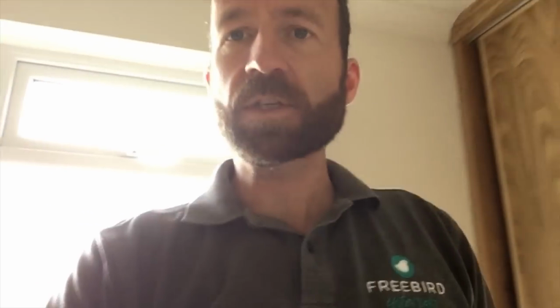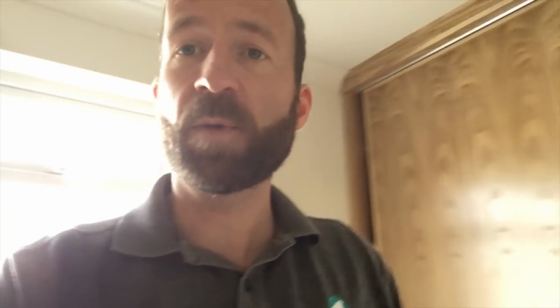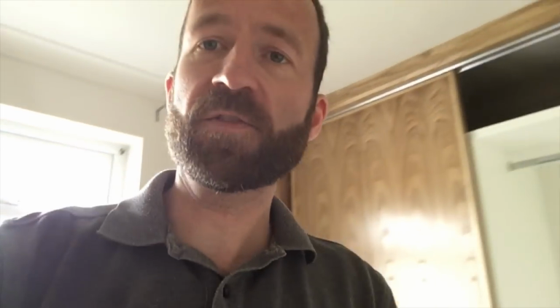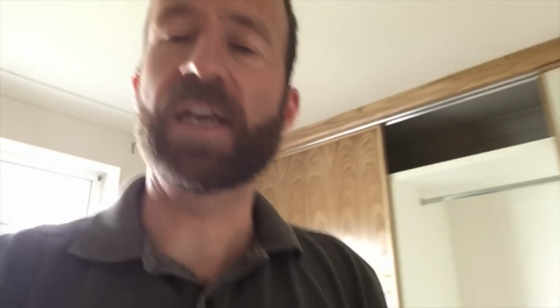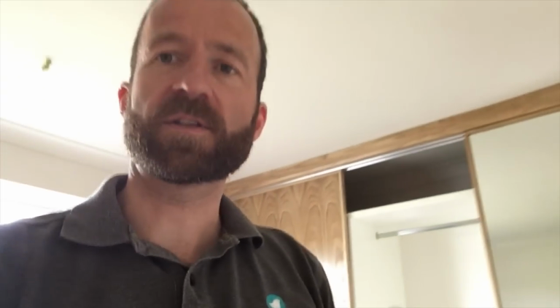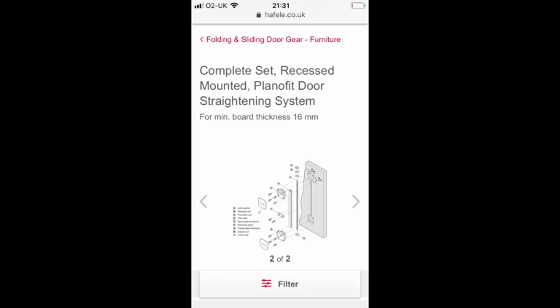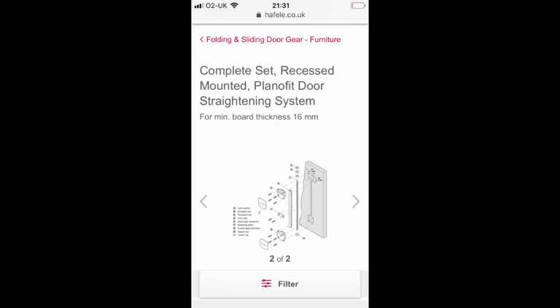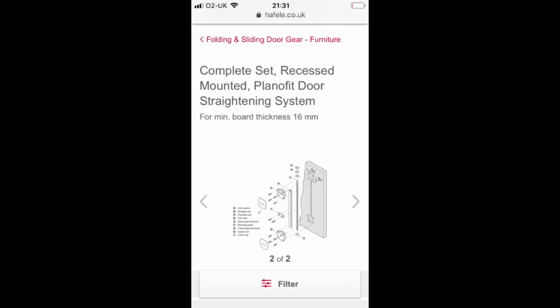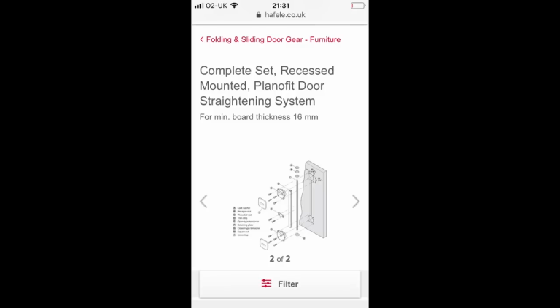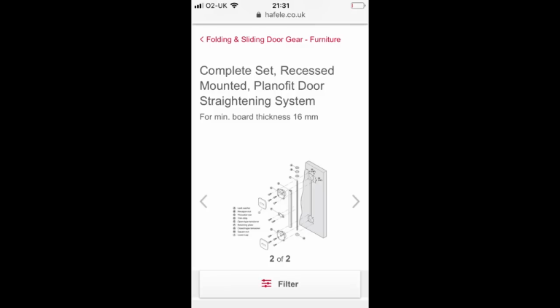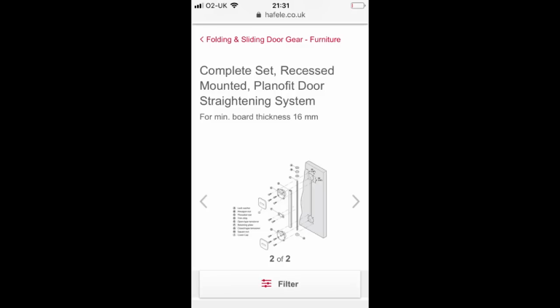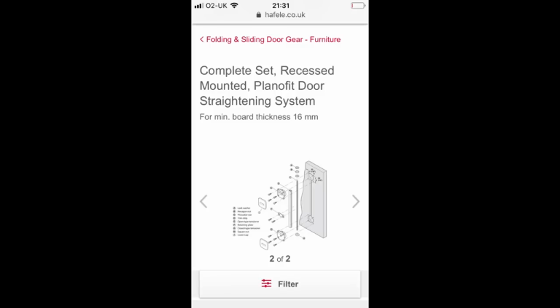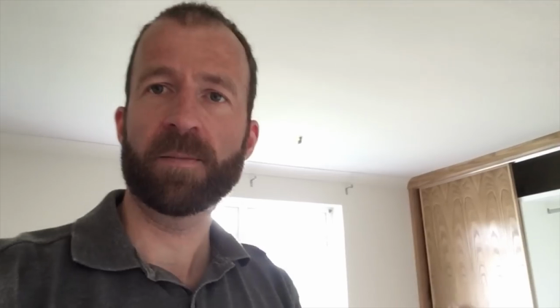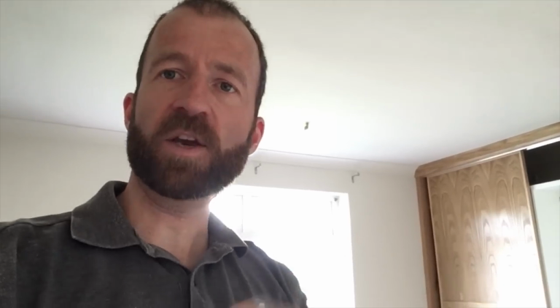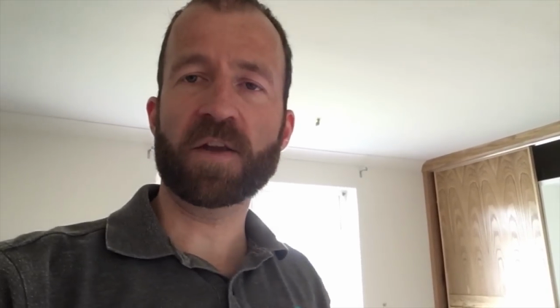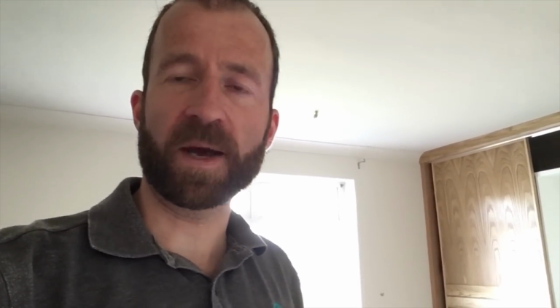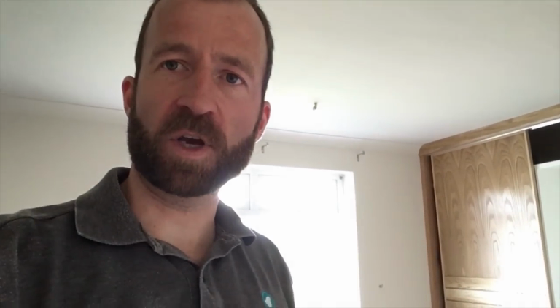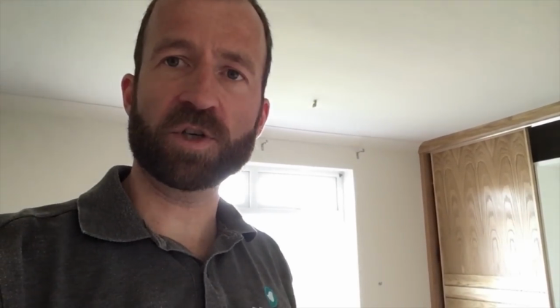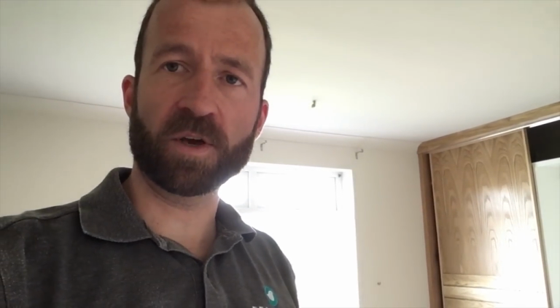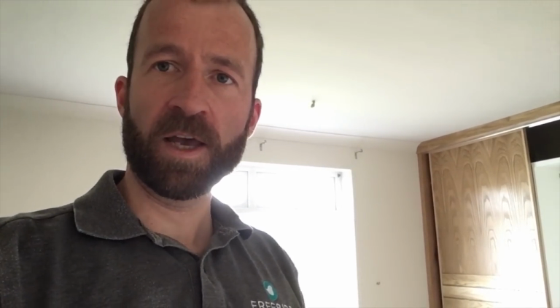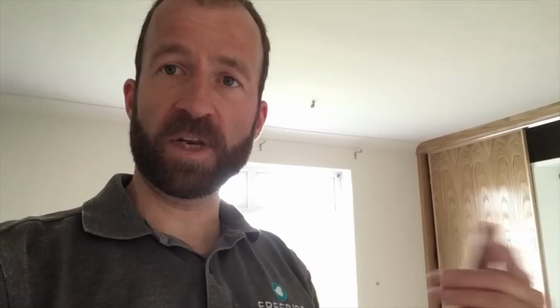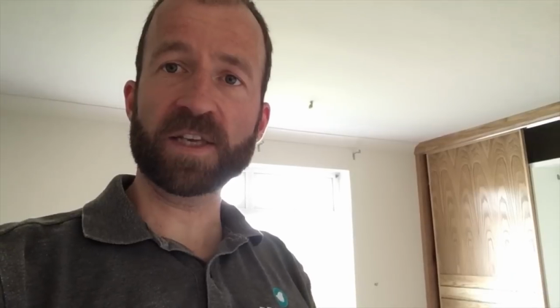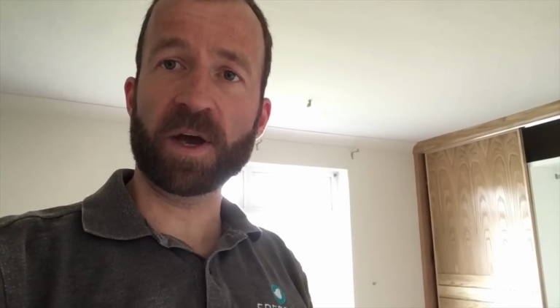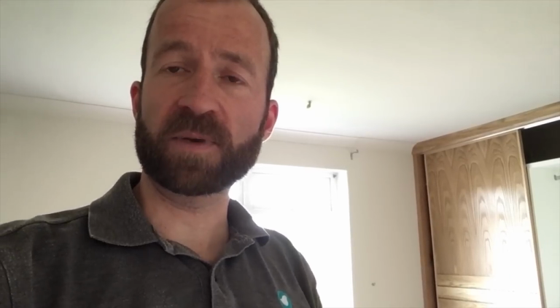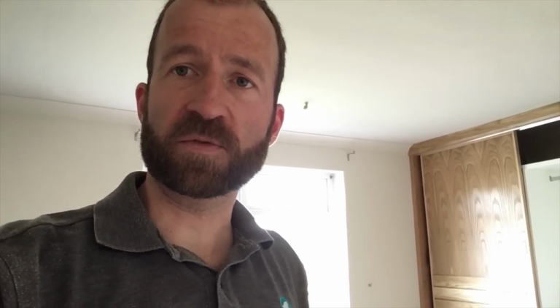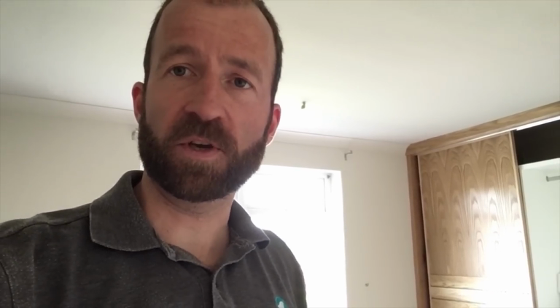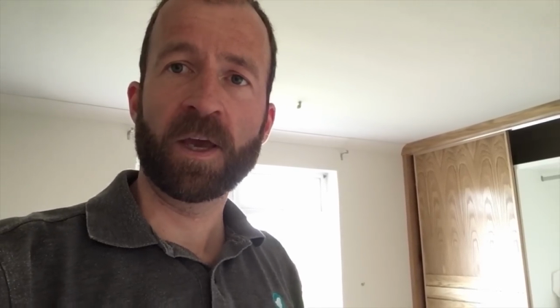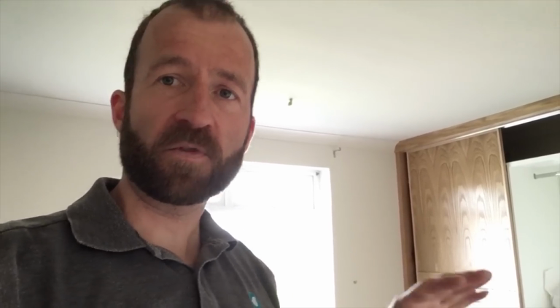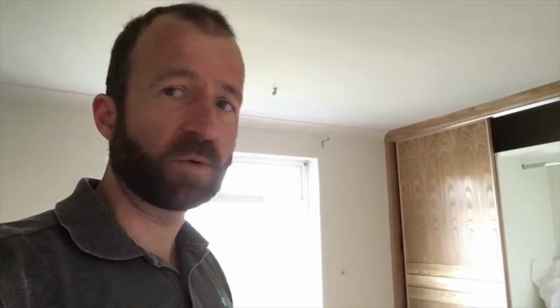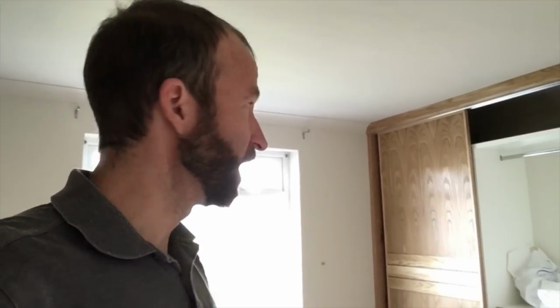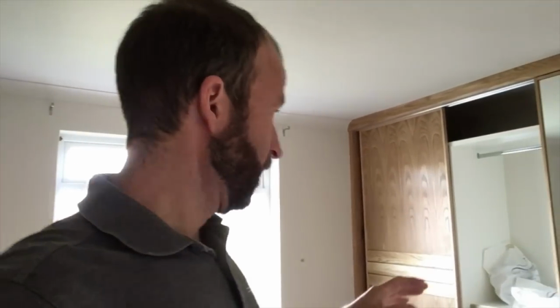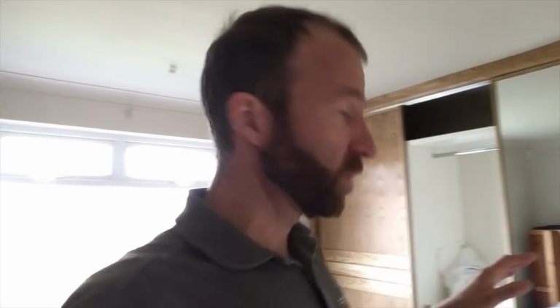We're about to fix it using some Planofit door straighteners, and I want to show you how those work because I couldn't find a video about them on YouTube. So if you're needing to fit some, I hope this will be very useful for you.